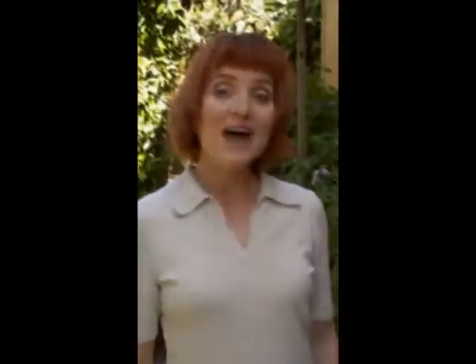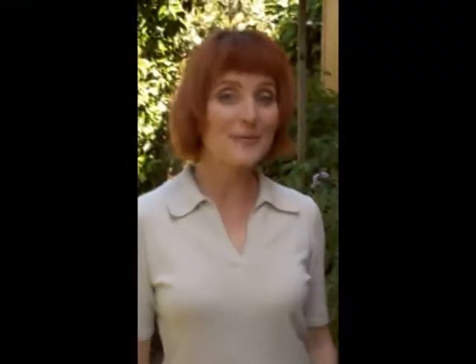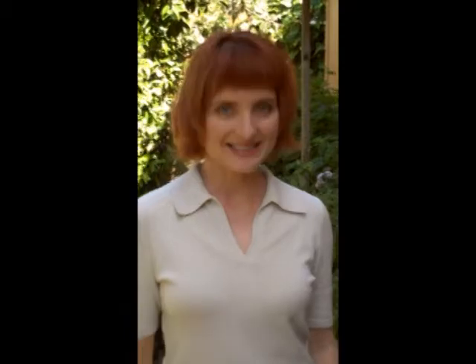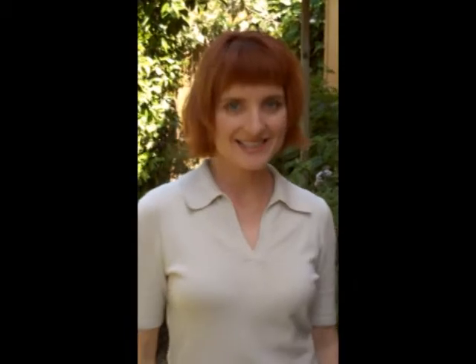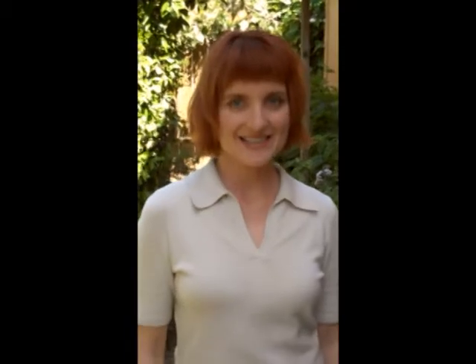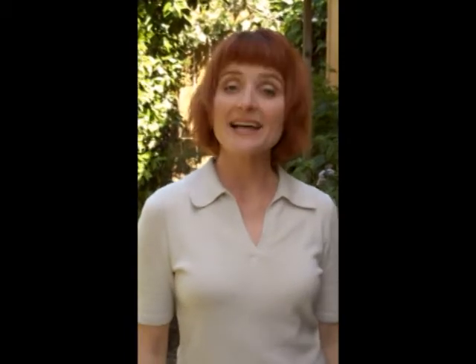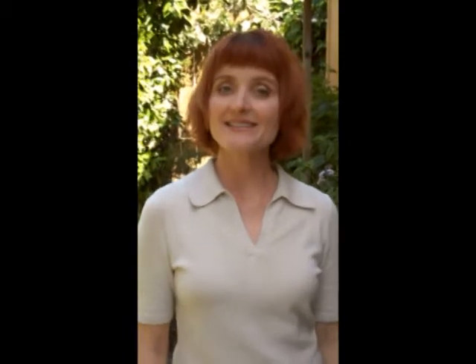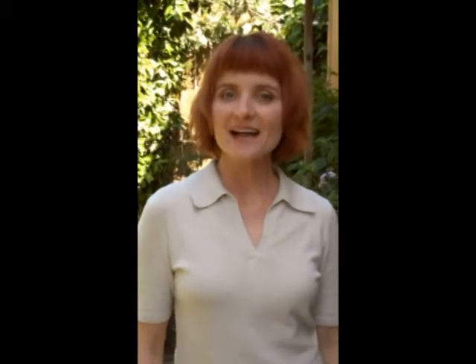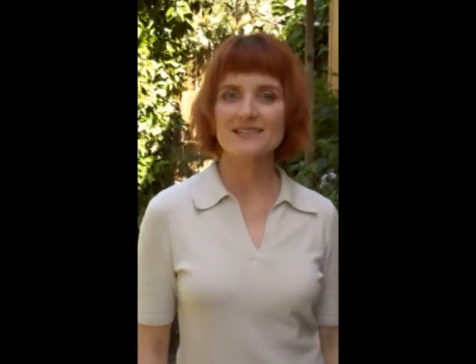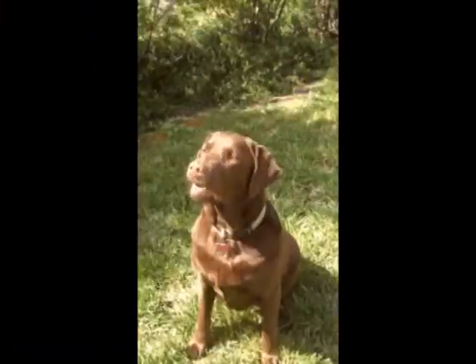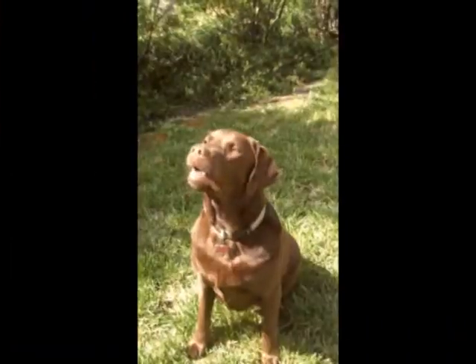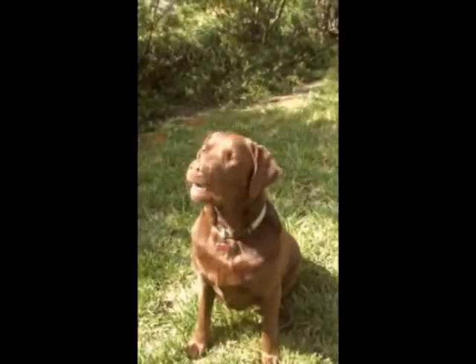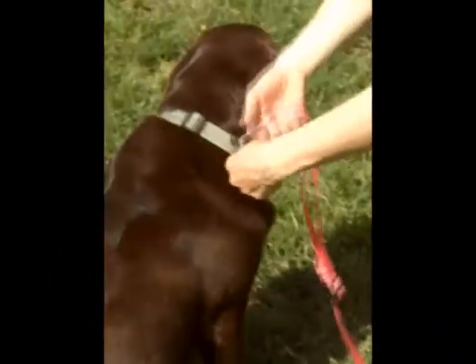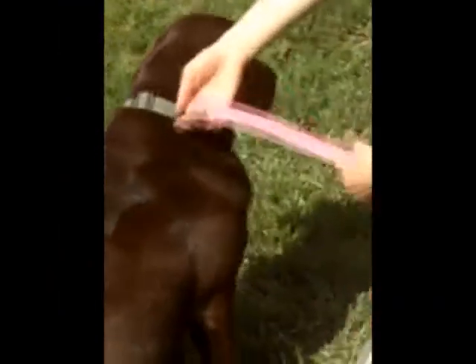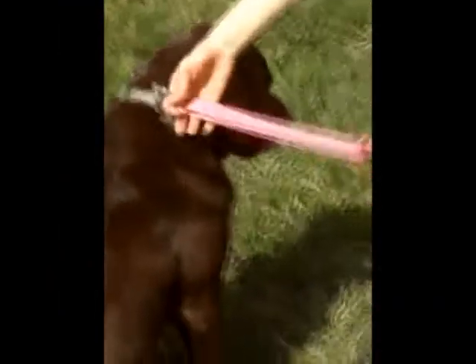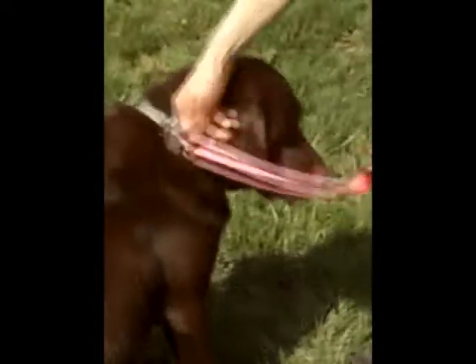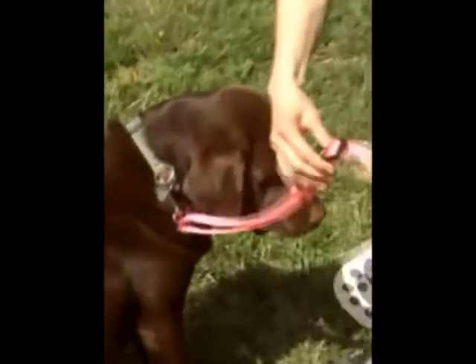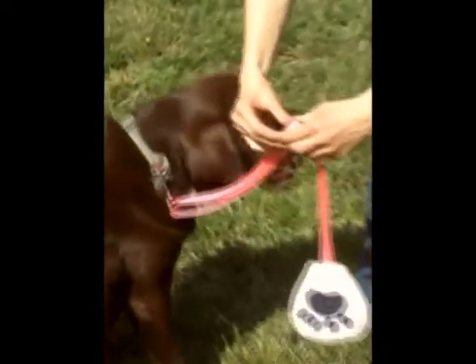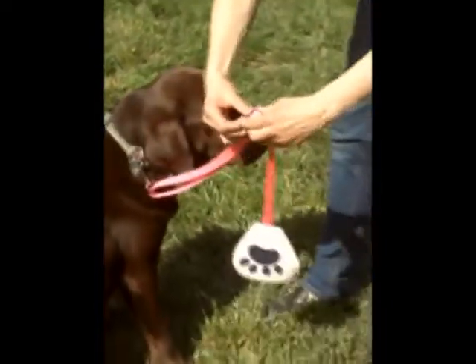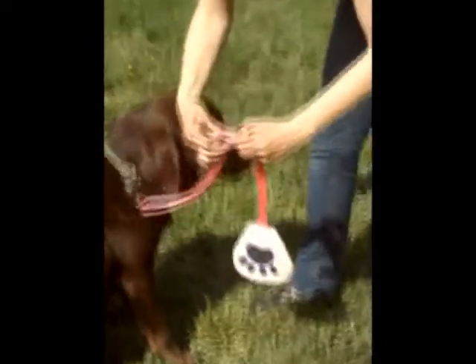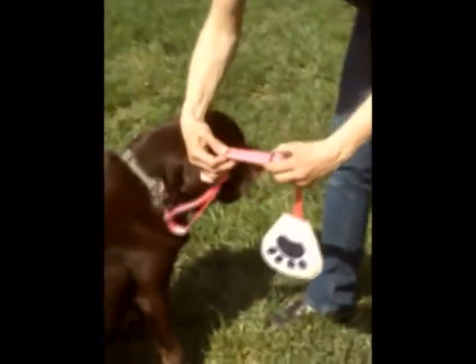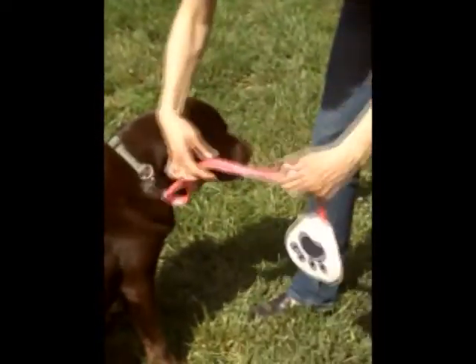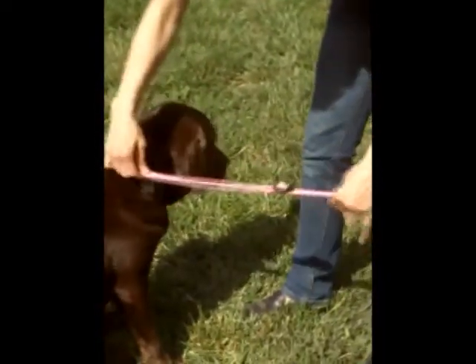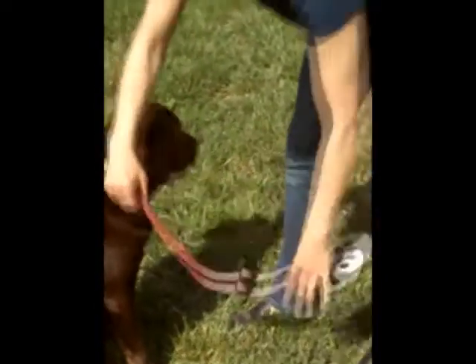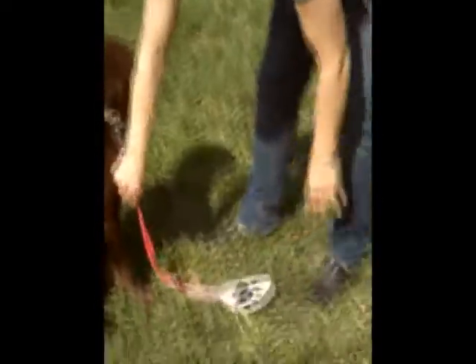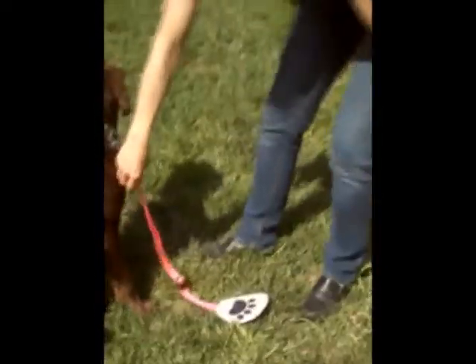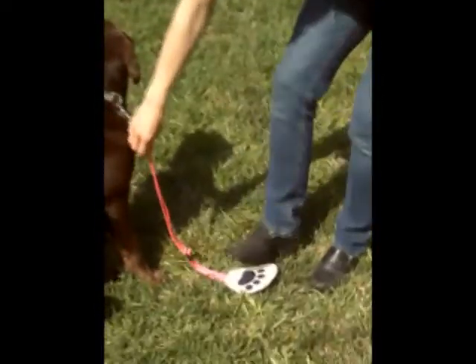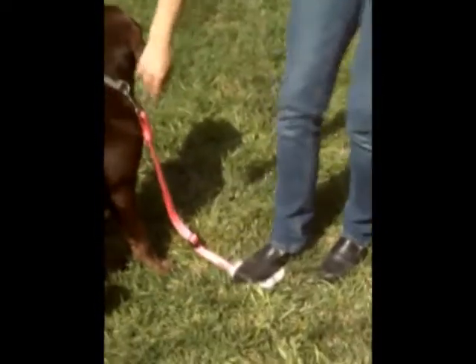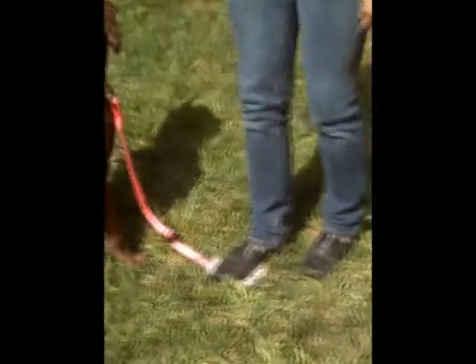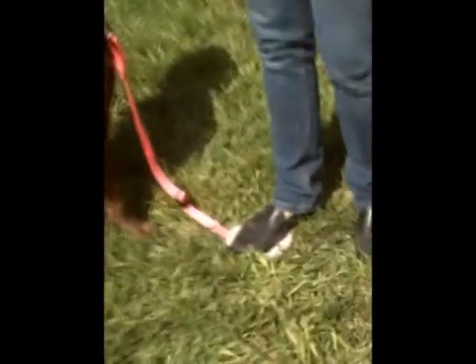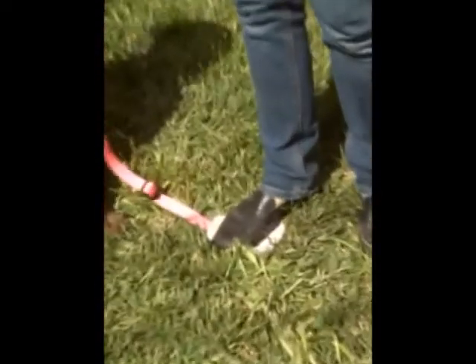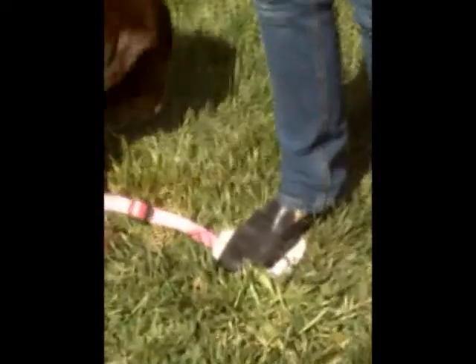The foot pad is easy to see and easy to access. Attach the Off Doggy to your dog's collar and adjust to size. When your dog begins to jump, simply step on the foot pad for quick control.